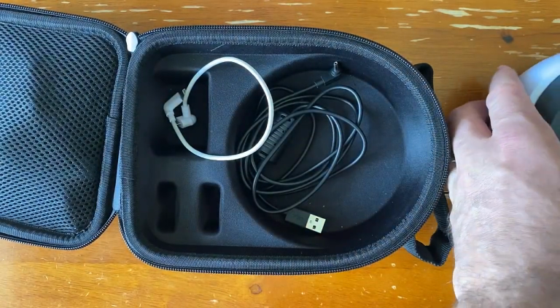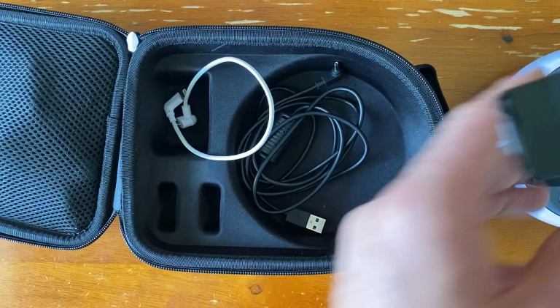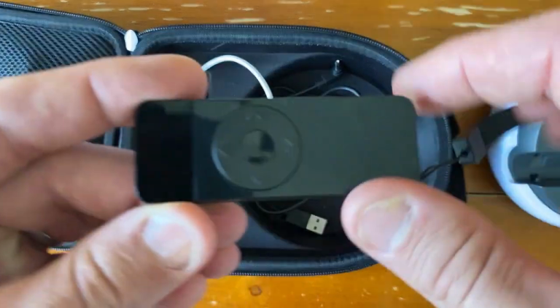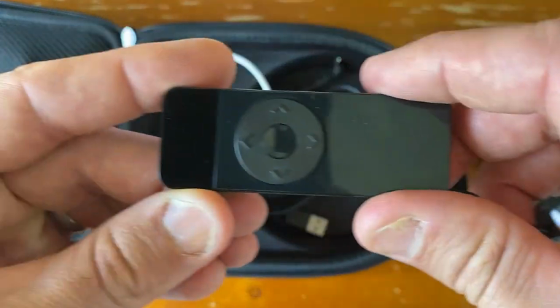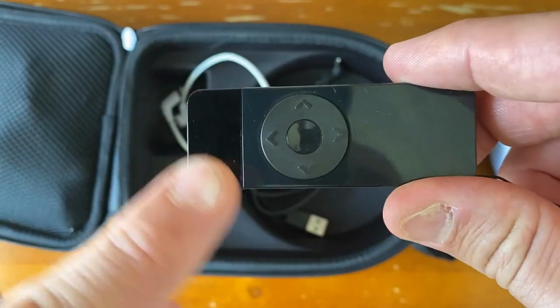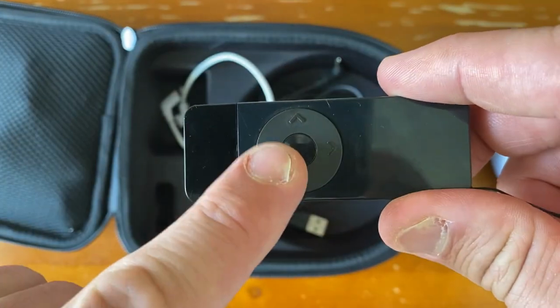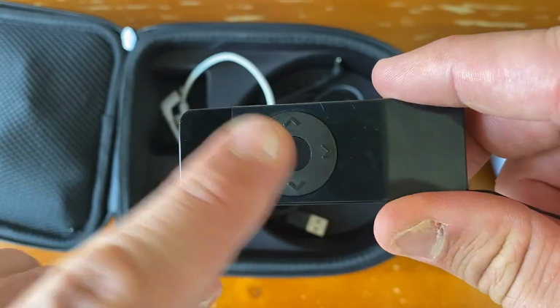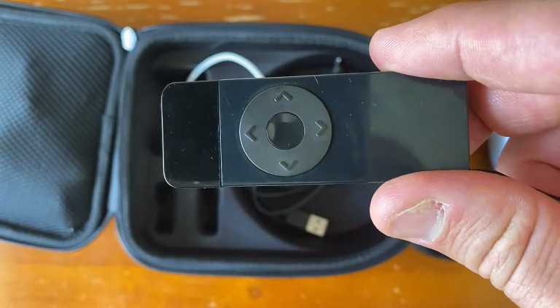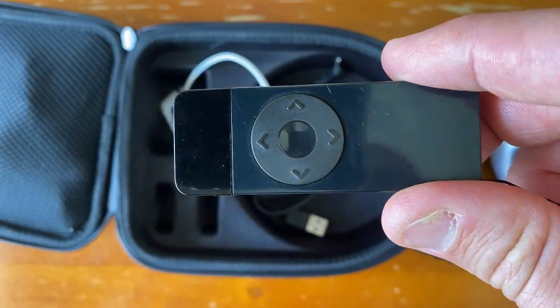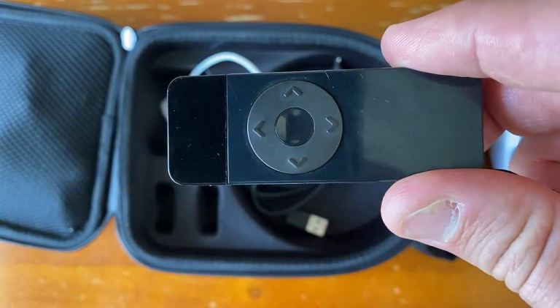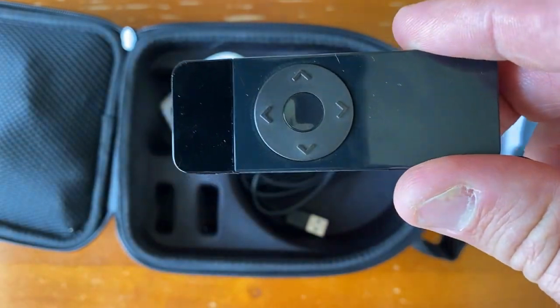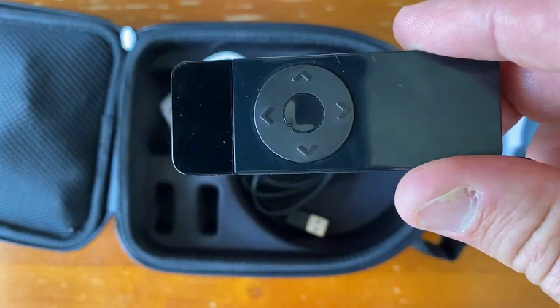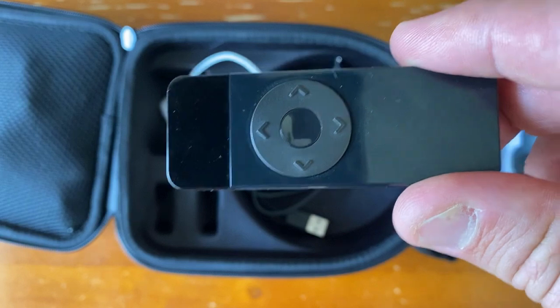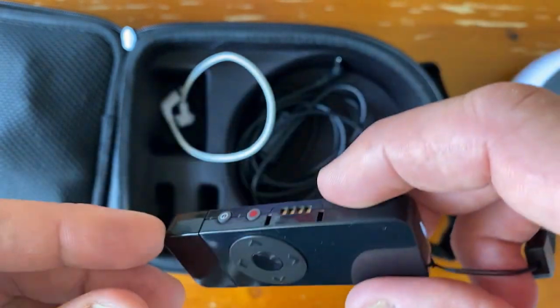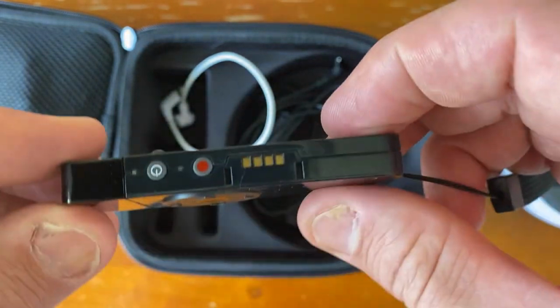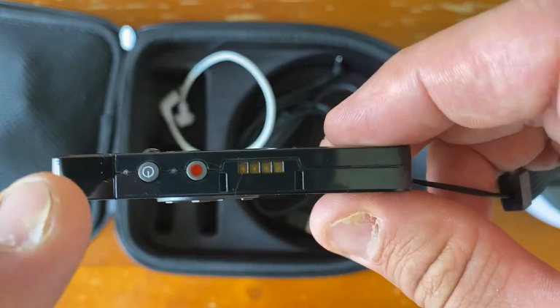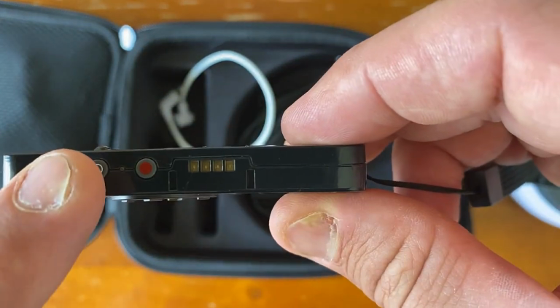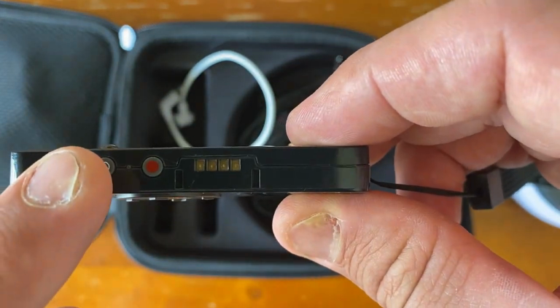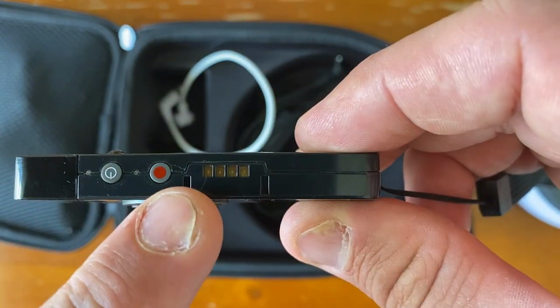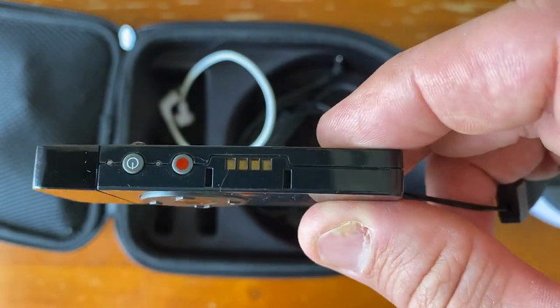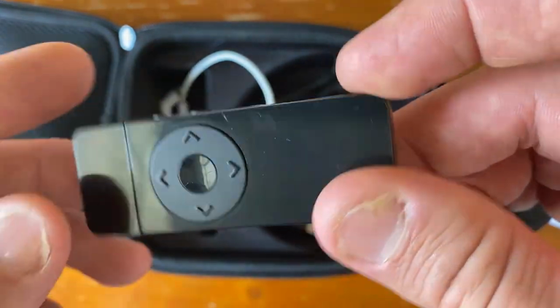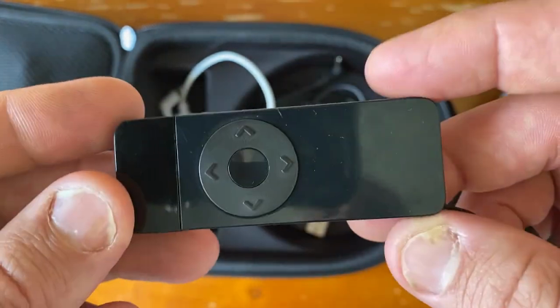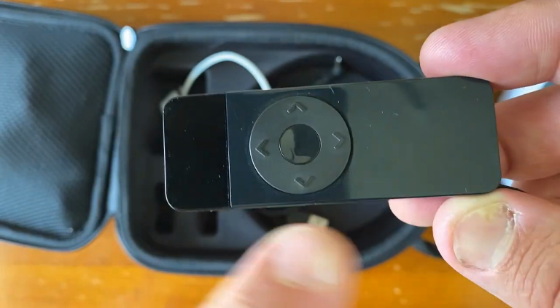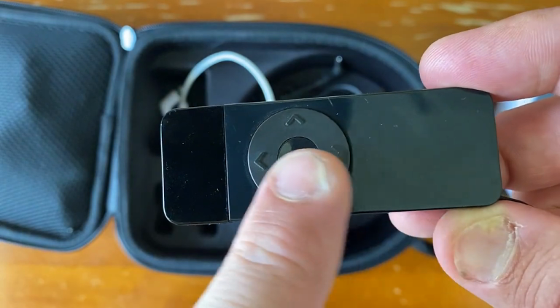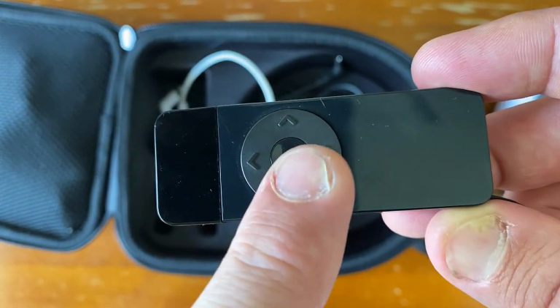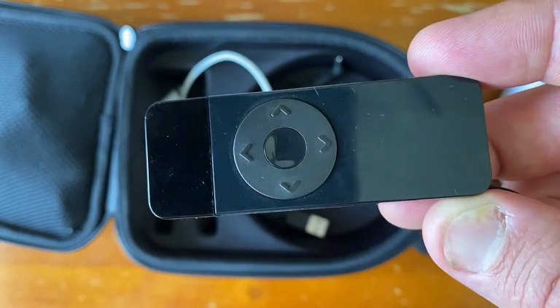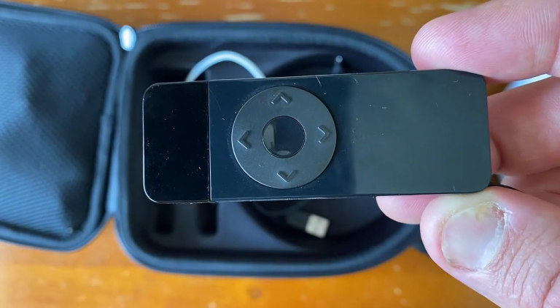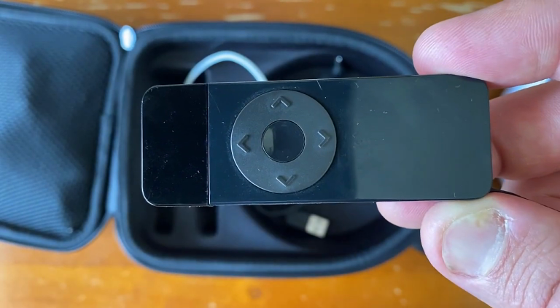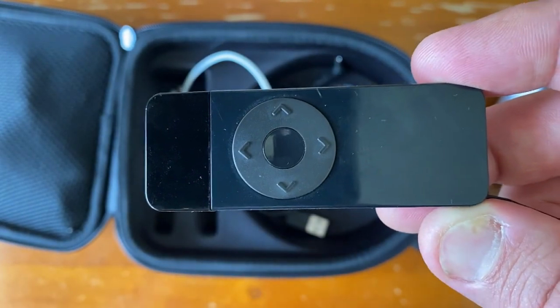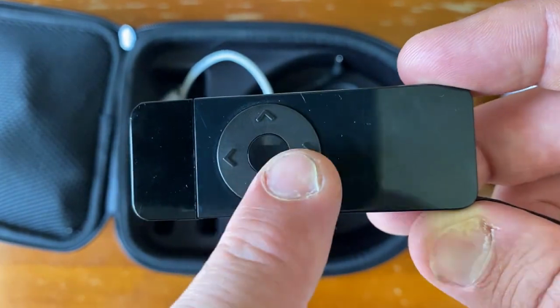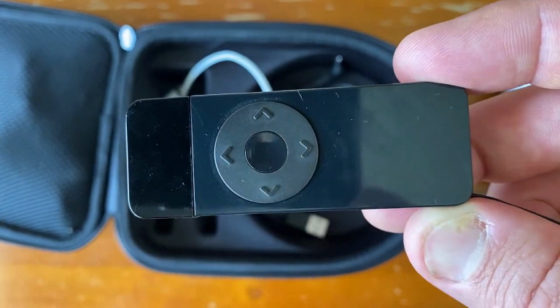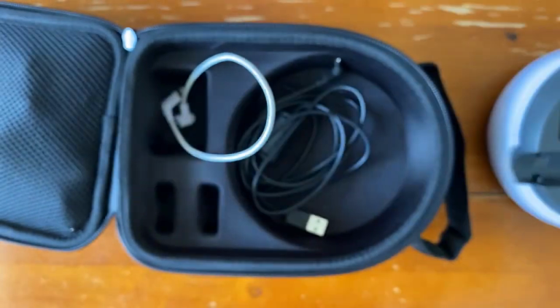You'll notice the three dots on the side — that is used to charge your marker in between times, and it will use your base as a charging station. Your marker is equipped with a front button in the middle that we will configure to be the pause and resume tracking button. It also has a power button on the side and a record button, but we will program your robot through the app to make this your start and stop button.